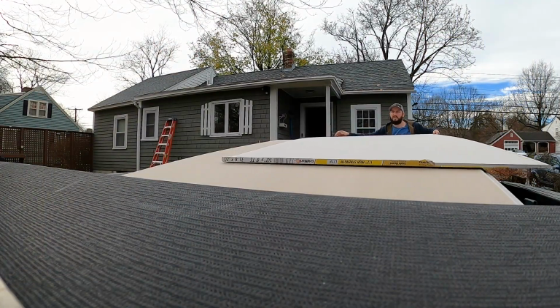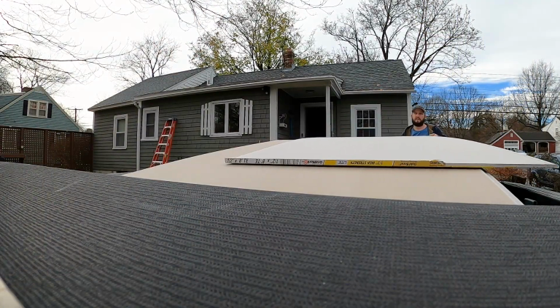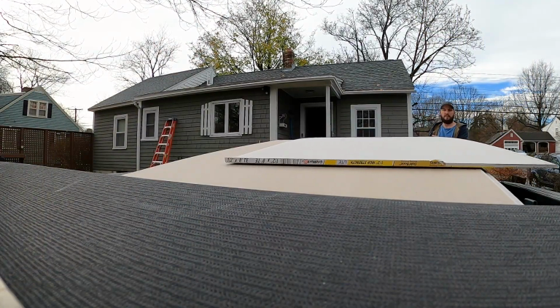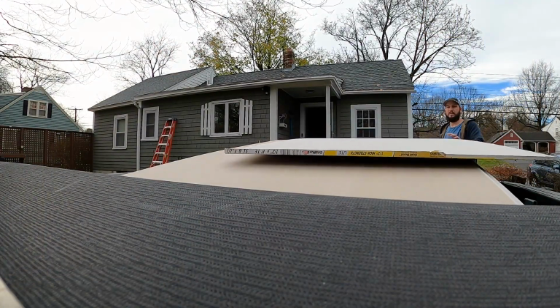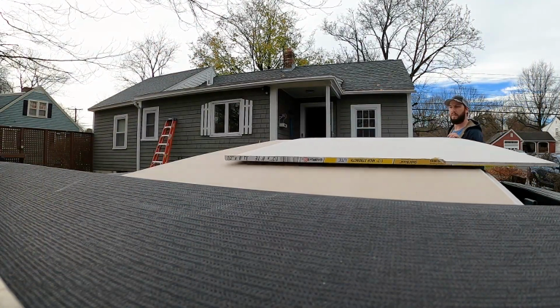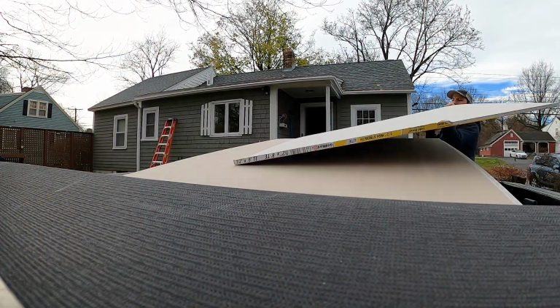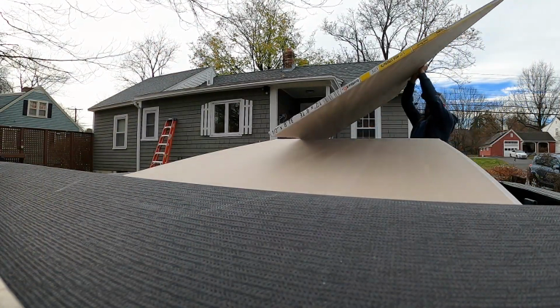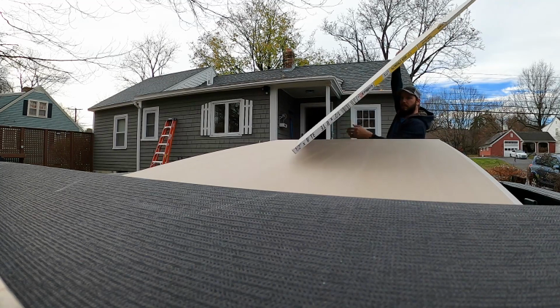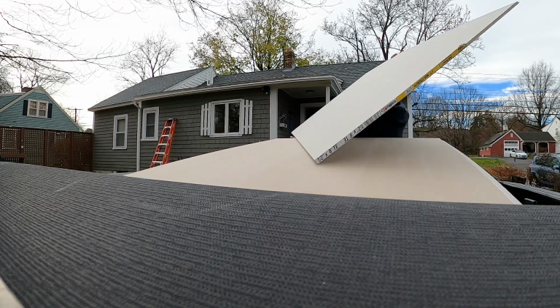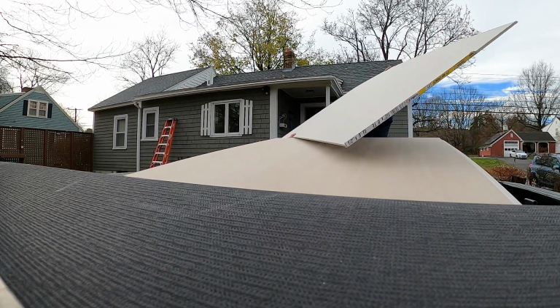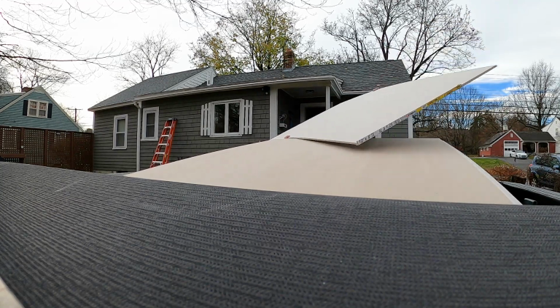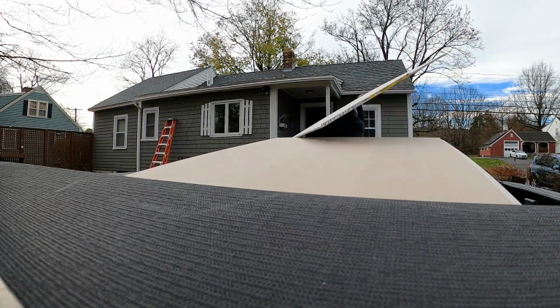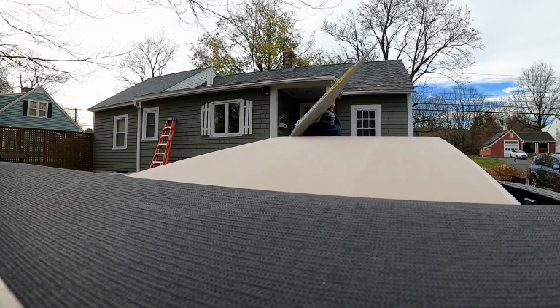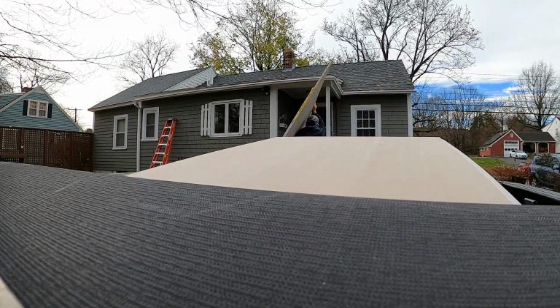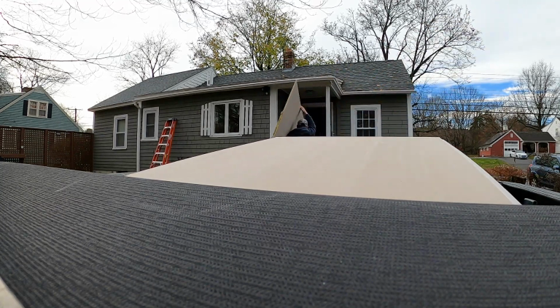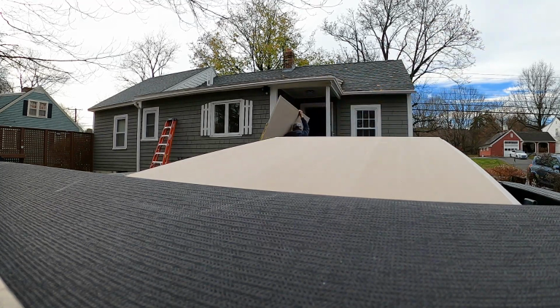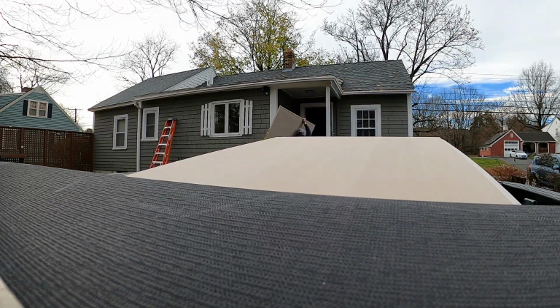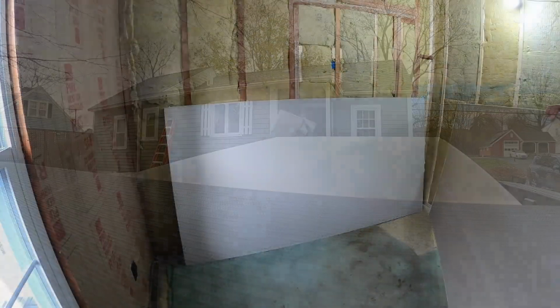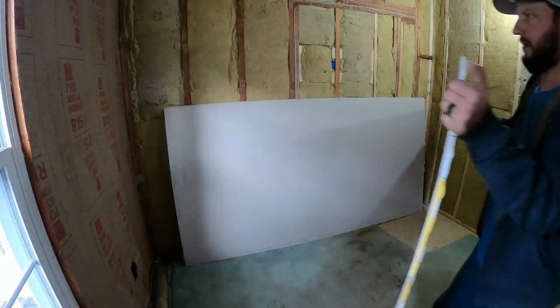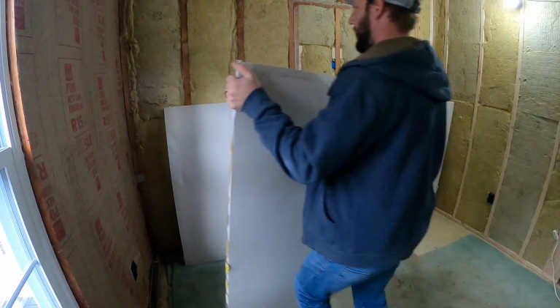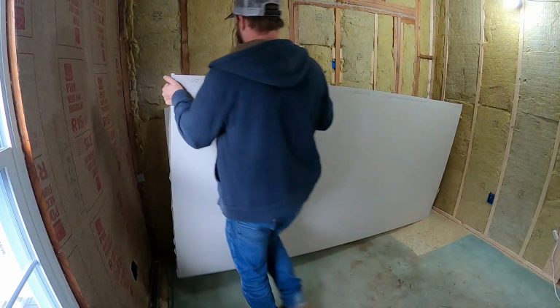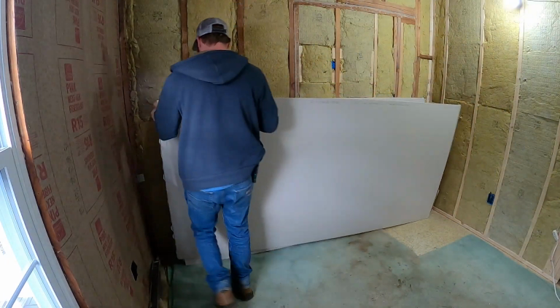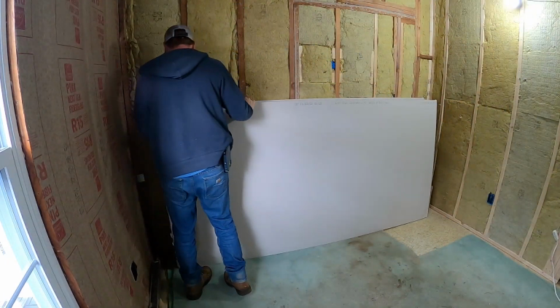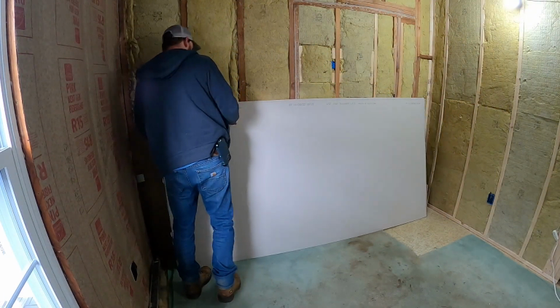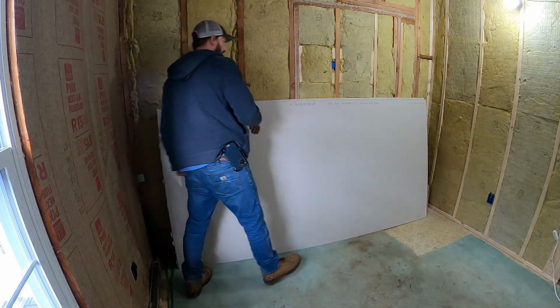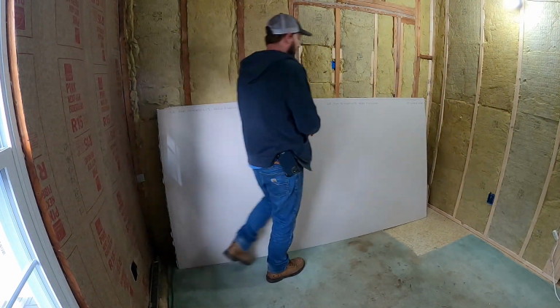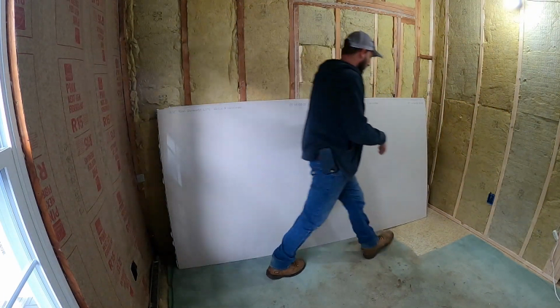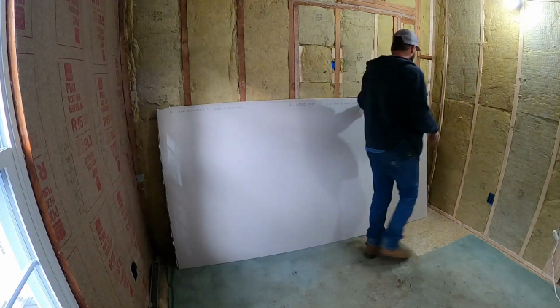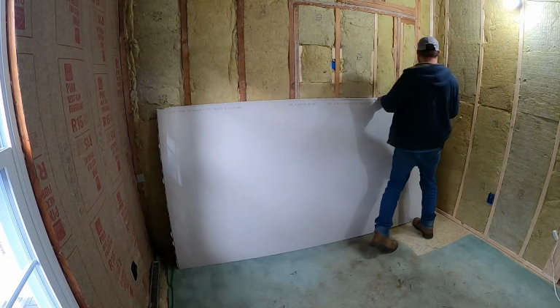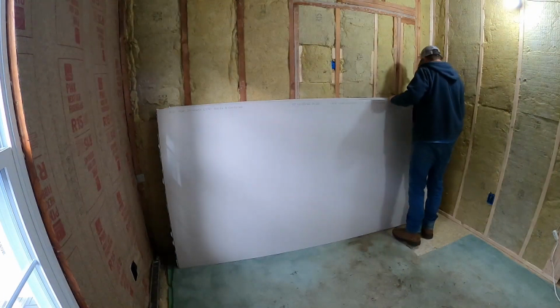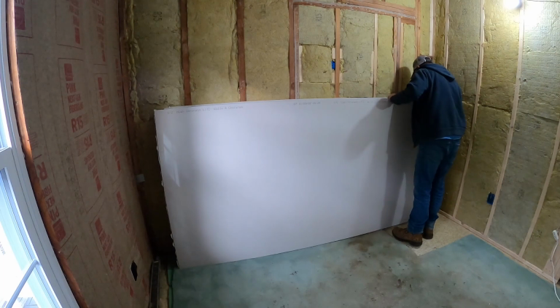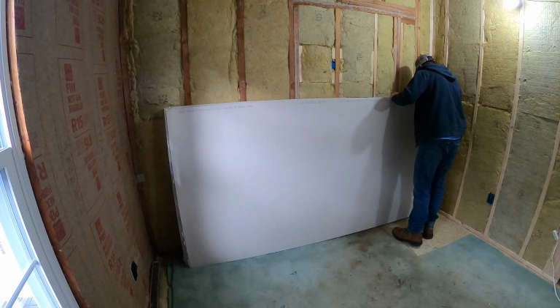By the time you get the drywall from the pallet at the store to the cart, into your truck, back home and into the house, you should be starting to learn how to maneuver the sheets. And ultimately that's going to help you install it and make it easier.